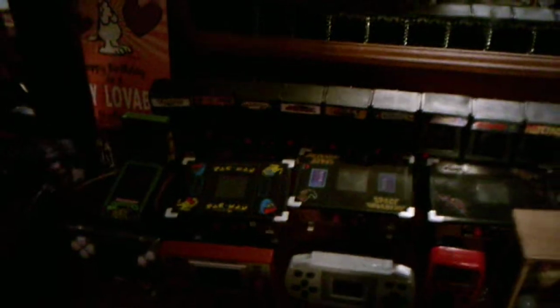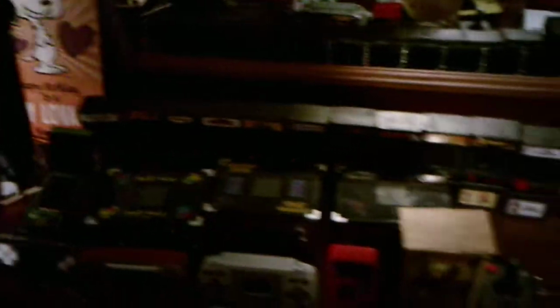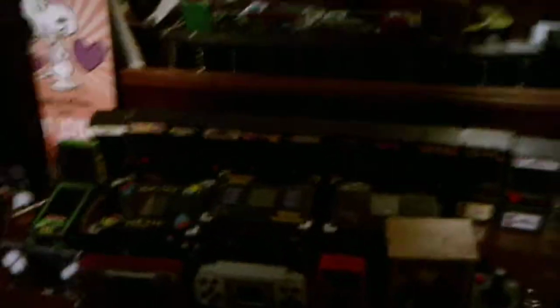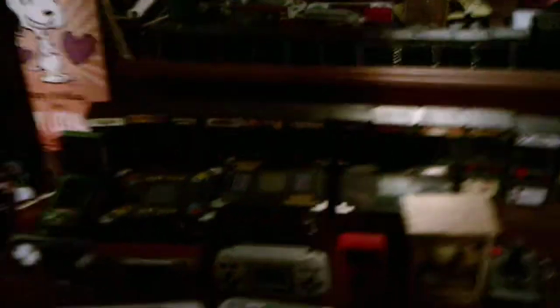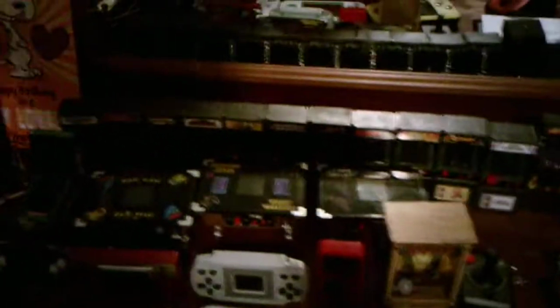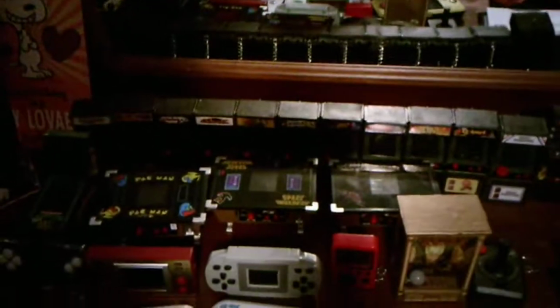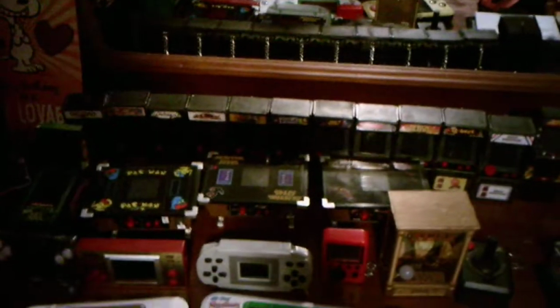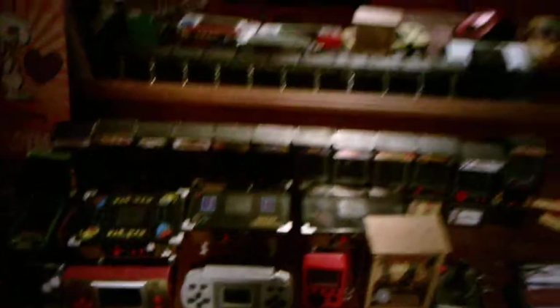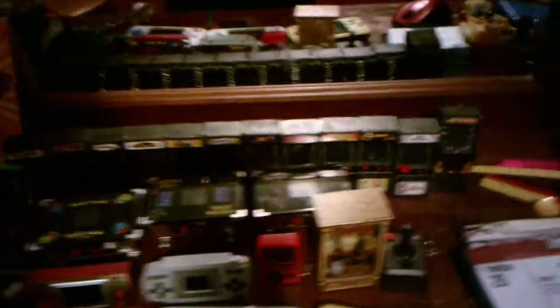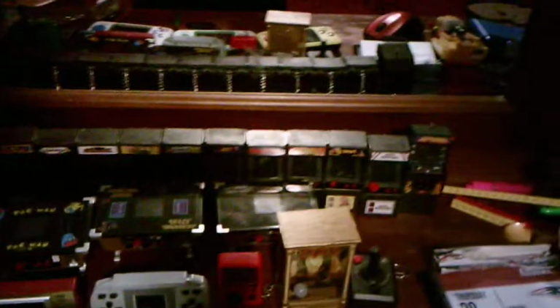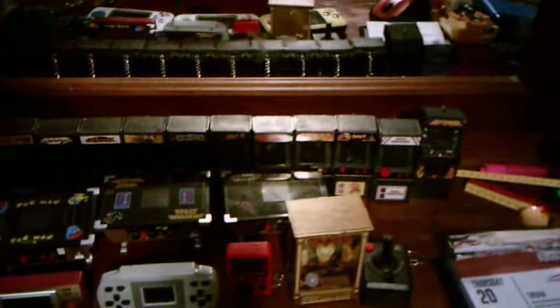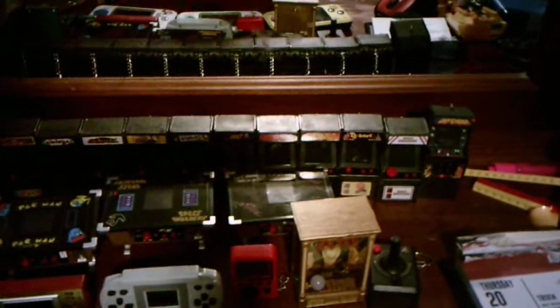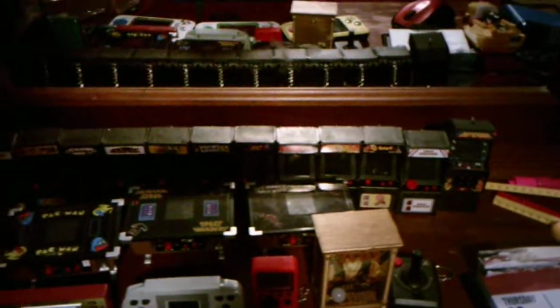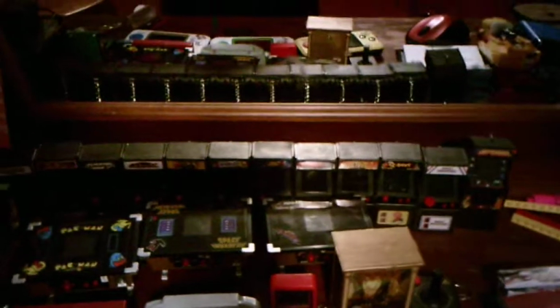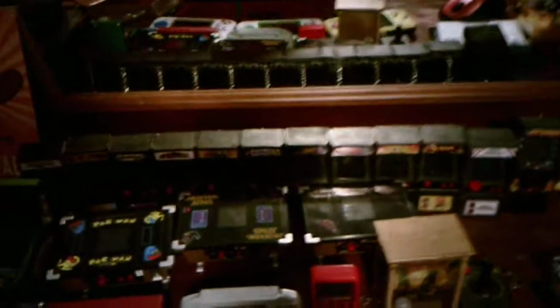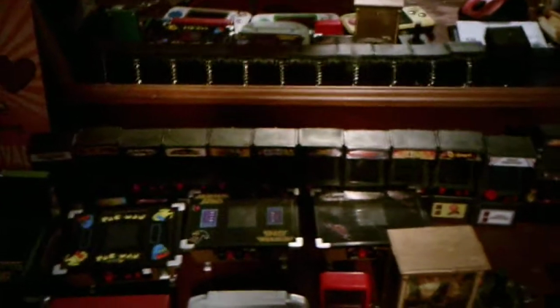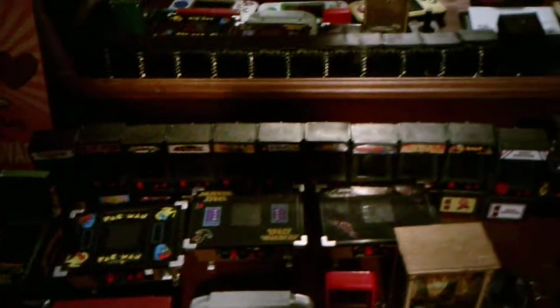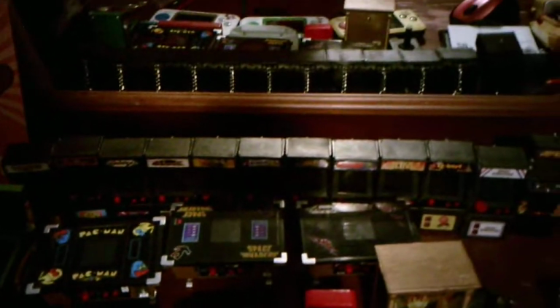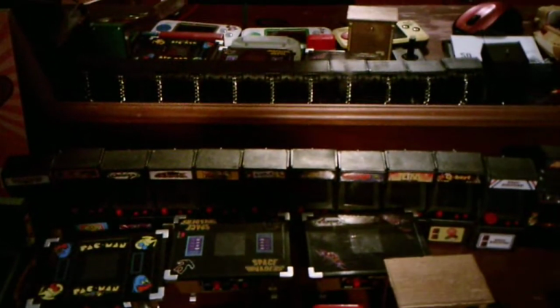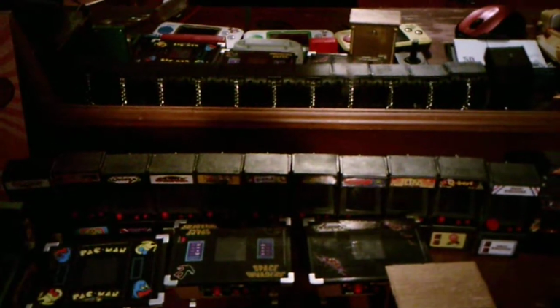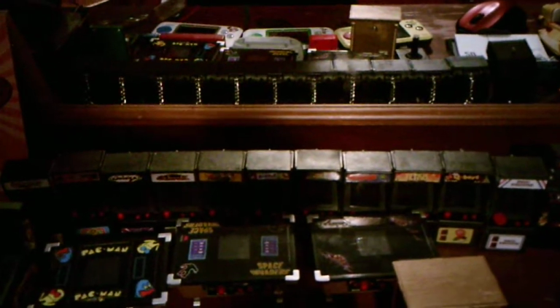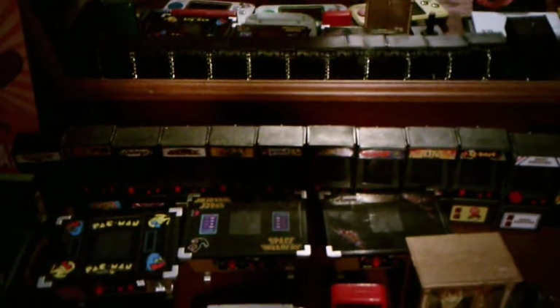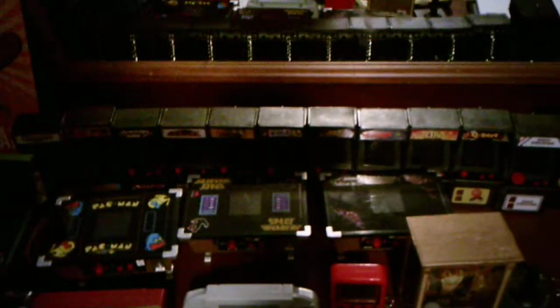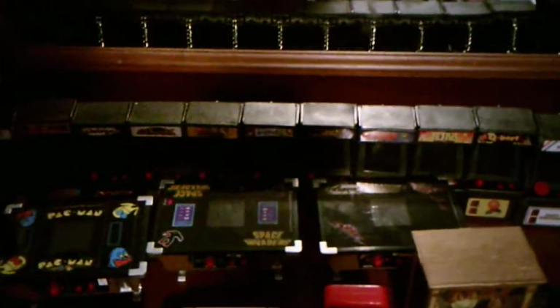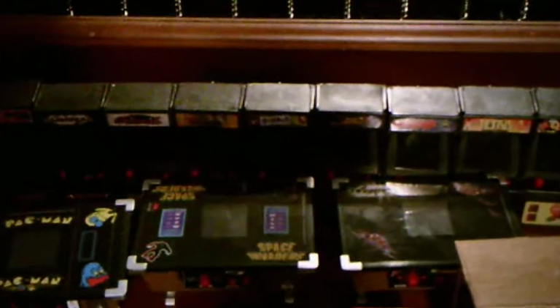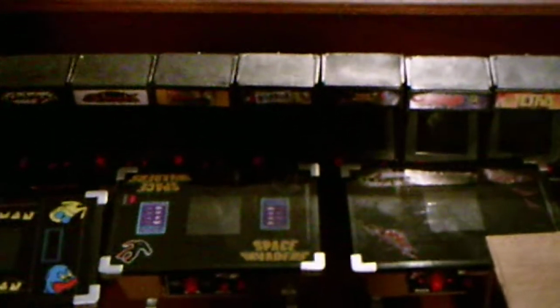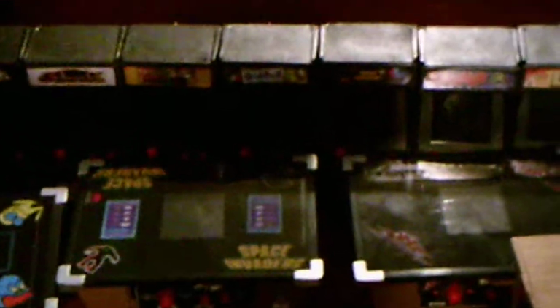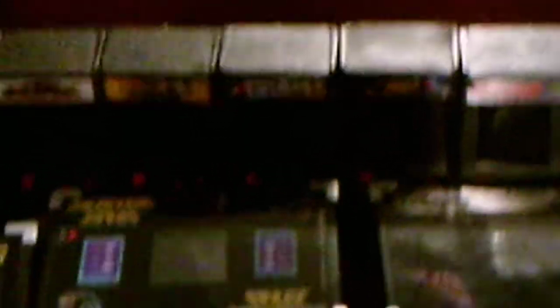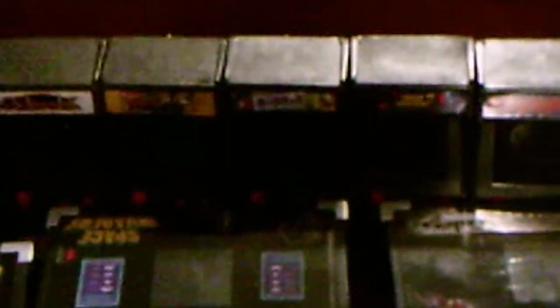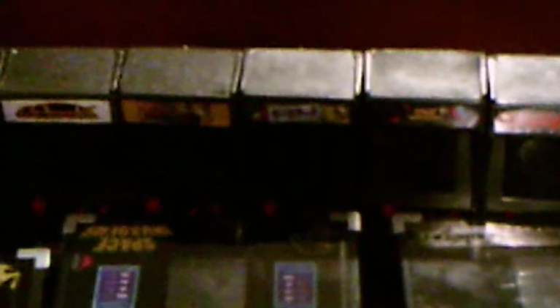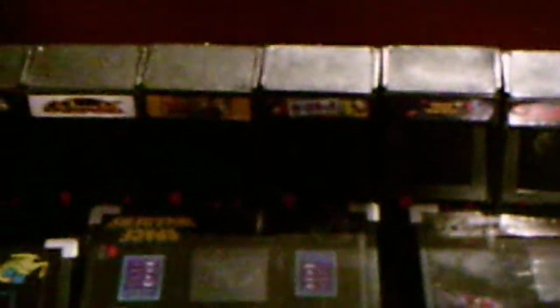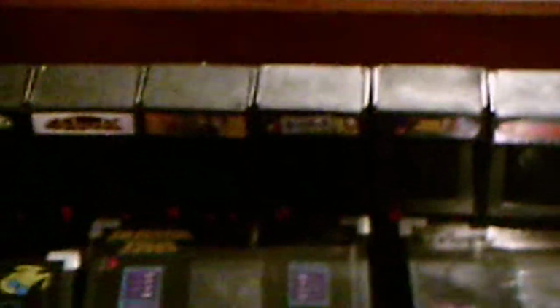Then there's the keychain one, the Zoltar fortune teller game, the Atari controller, Teenage Mutant Ninja Turtles pinball, the tabletop version of Pac-Man, tabletop version of Space Invaders, tabletop version of Galaga, and in the back the newest one is Dig Dug — I'll zoom in on the camera so you can see it.